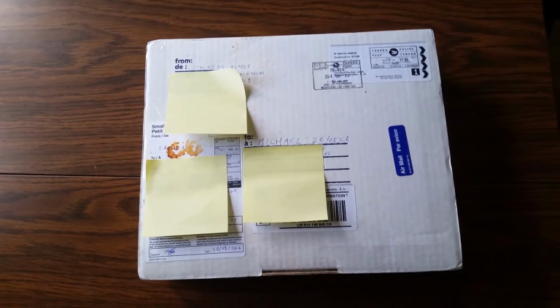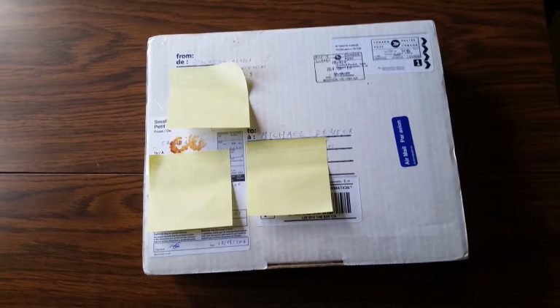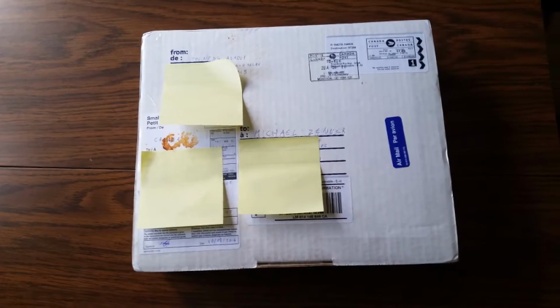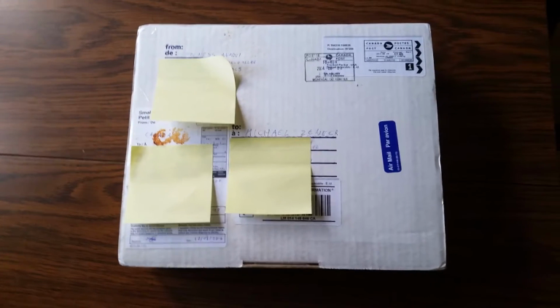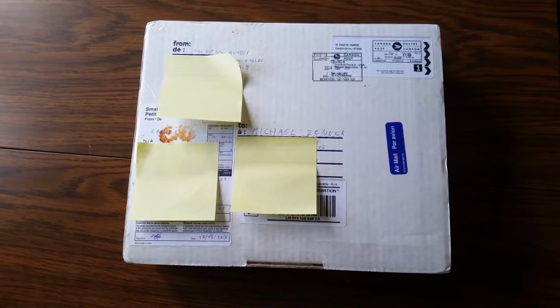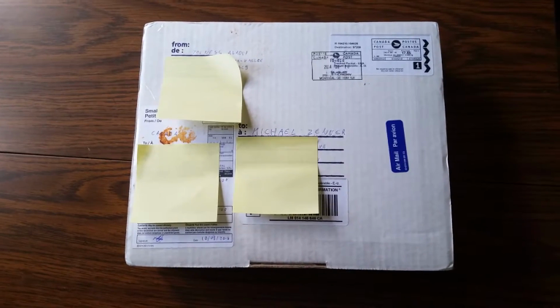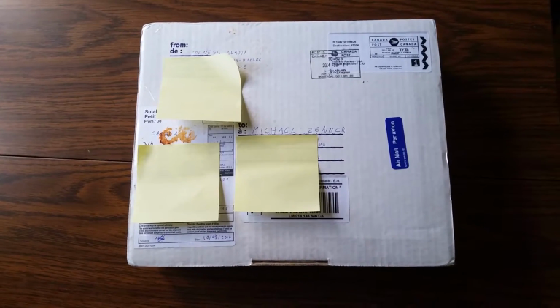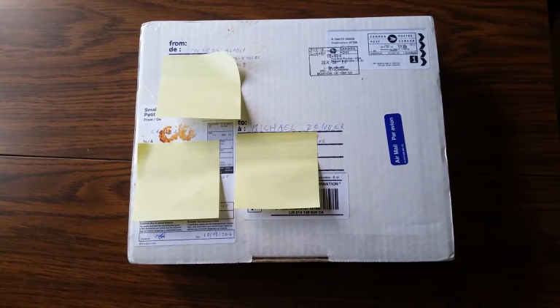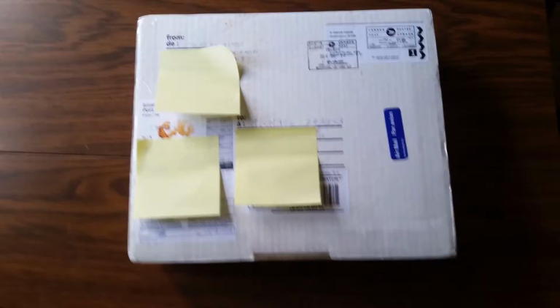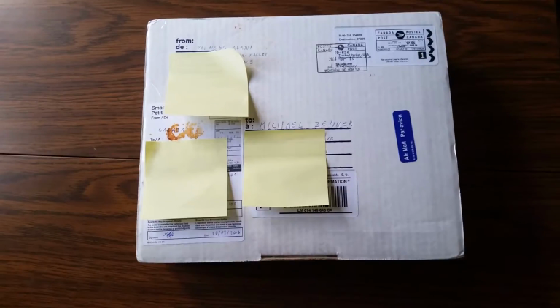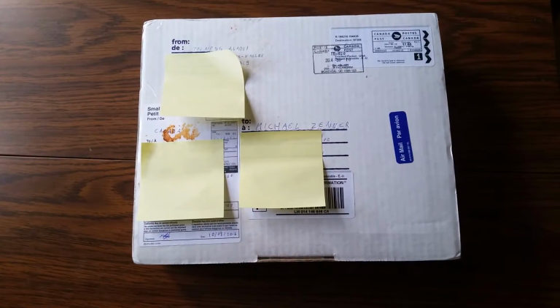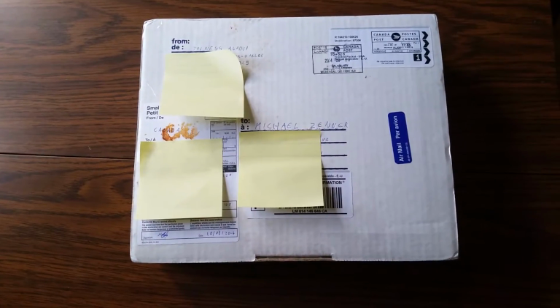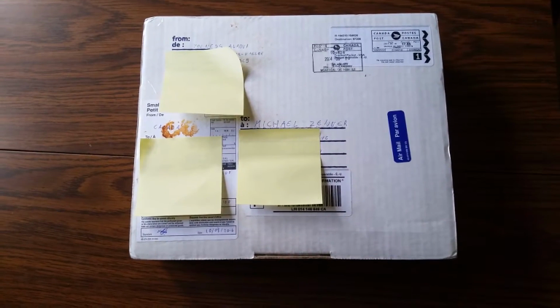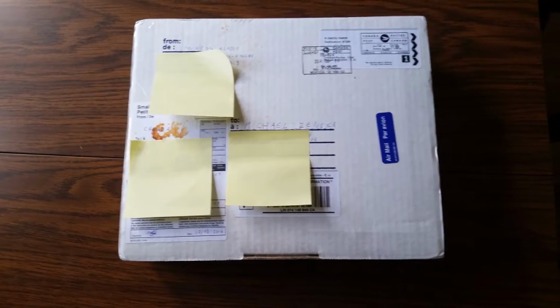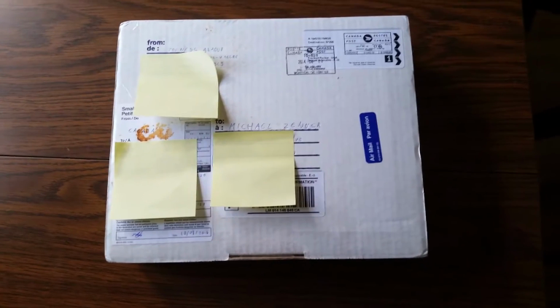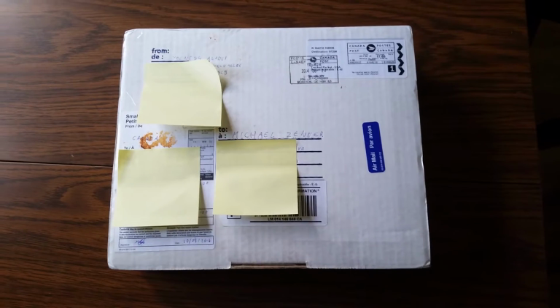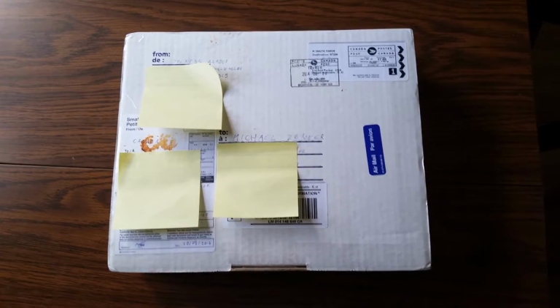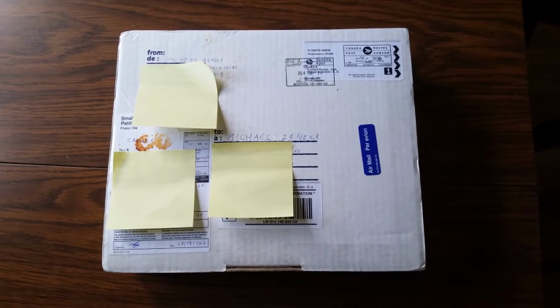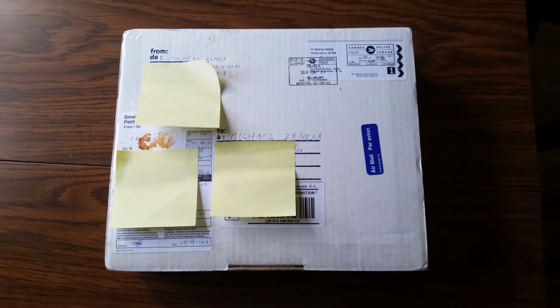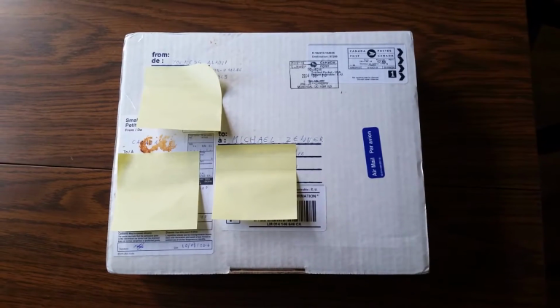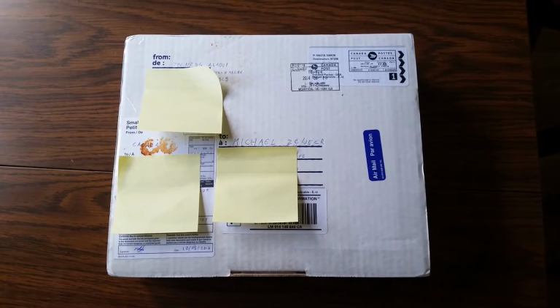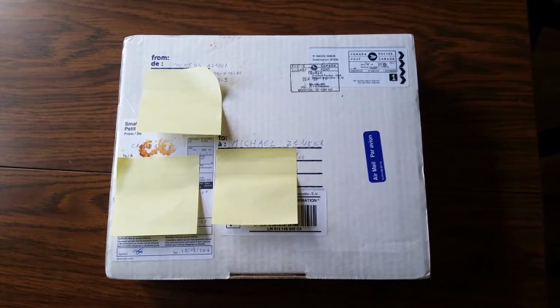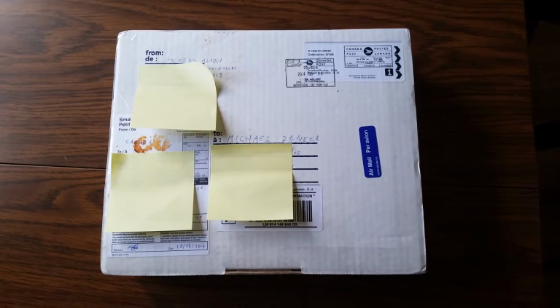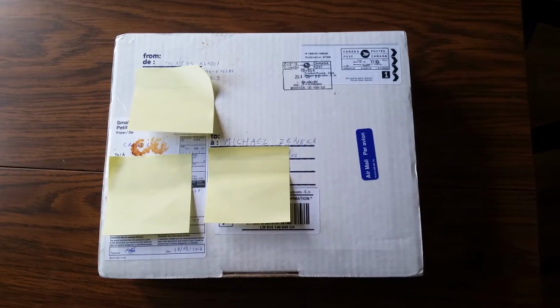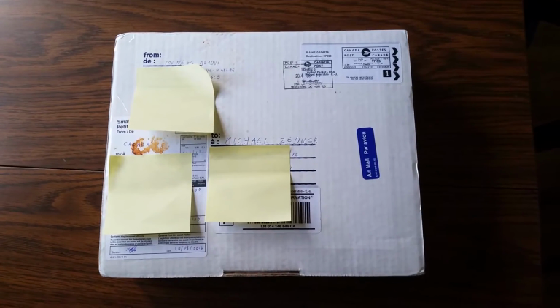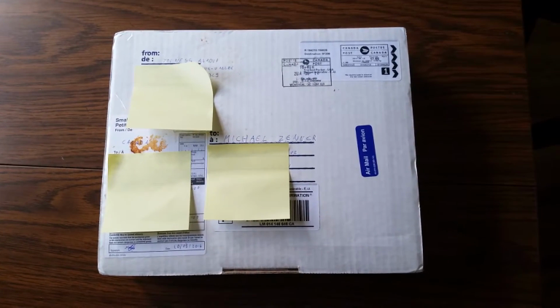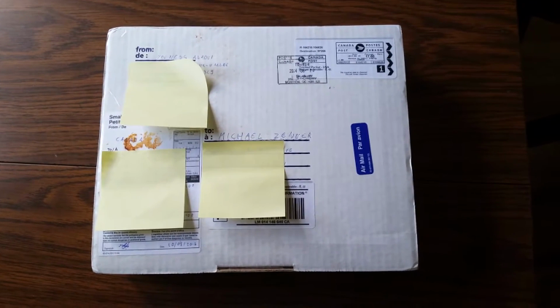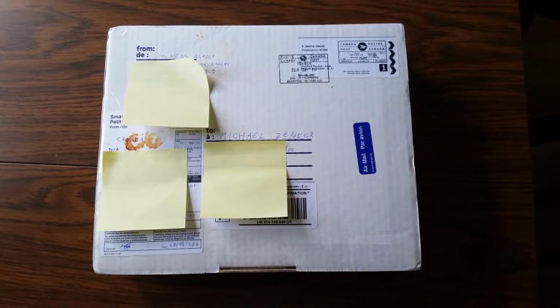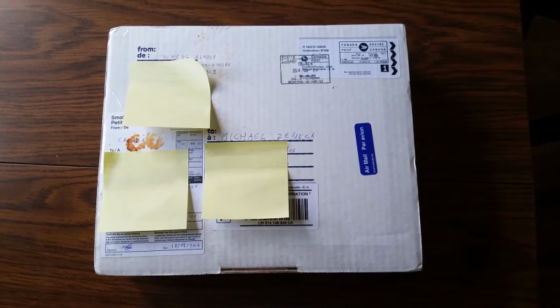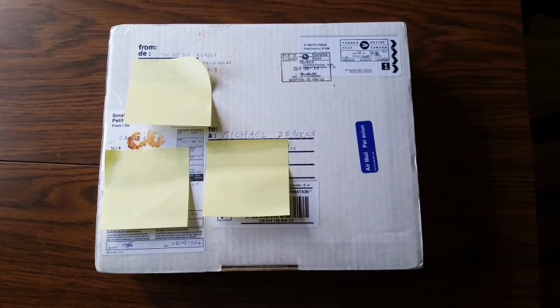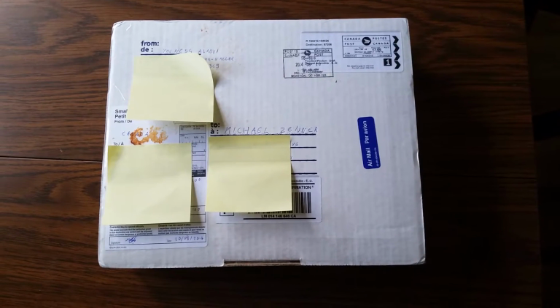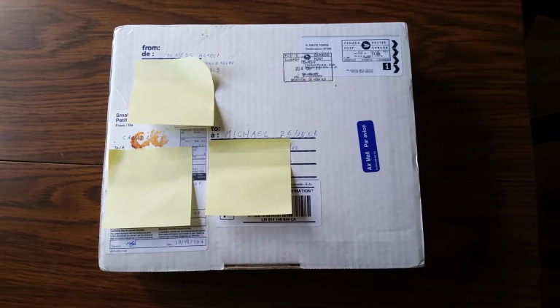Hi everybody, it's Michael here with another video on 3D printing and today we're just doing a simple unboxing. This is a Rambo board that was sent to me by RepRap Electro up in Canada.